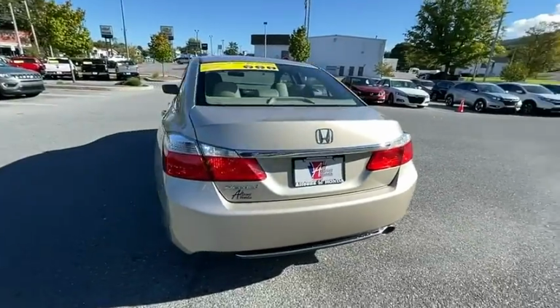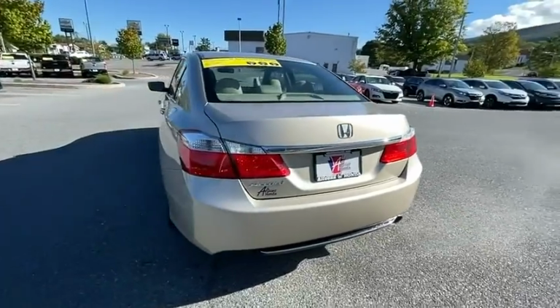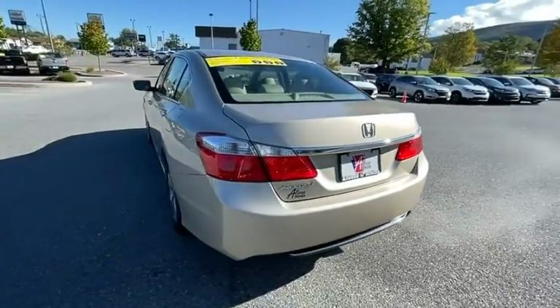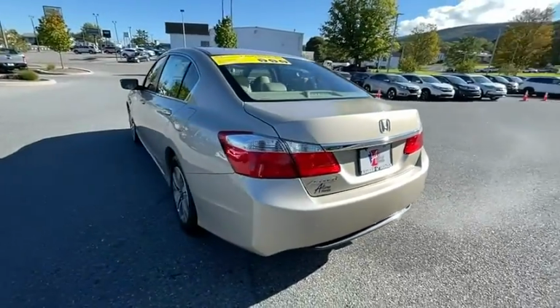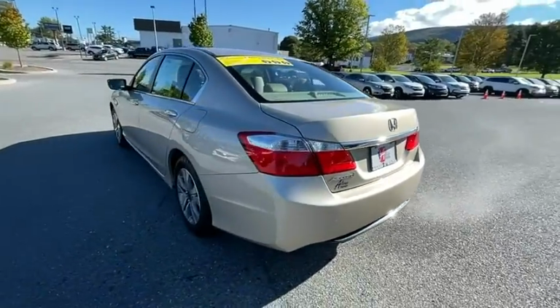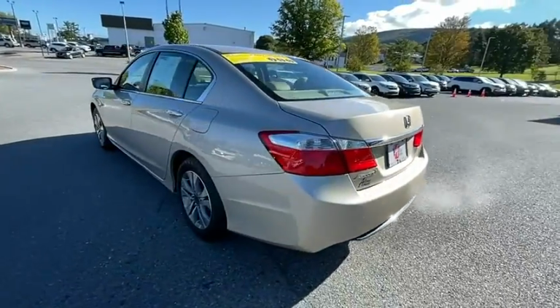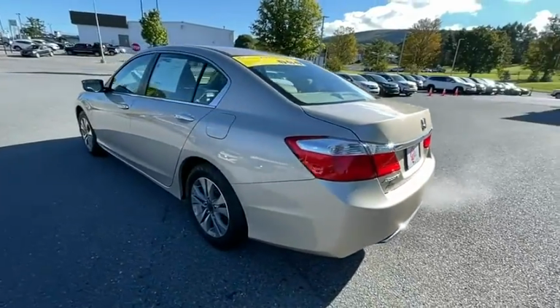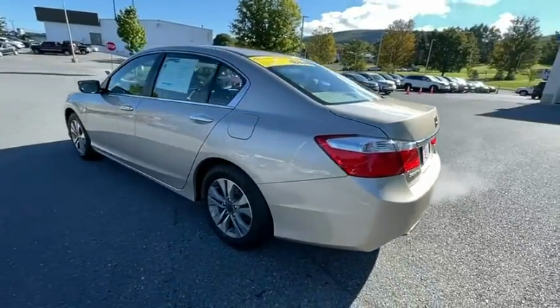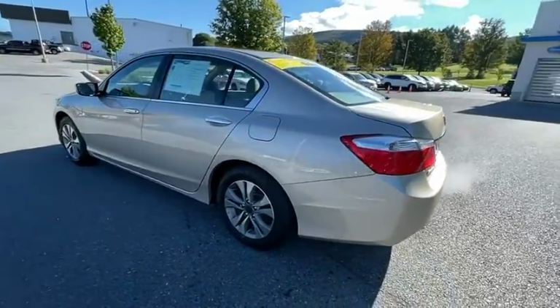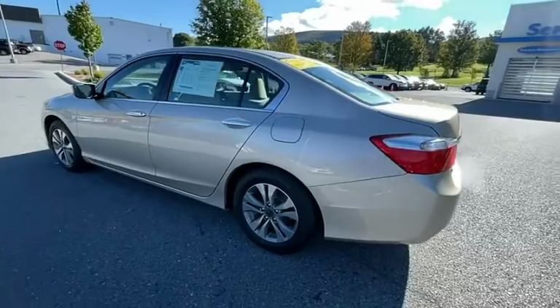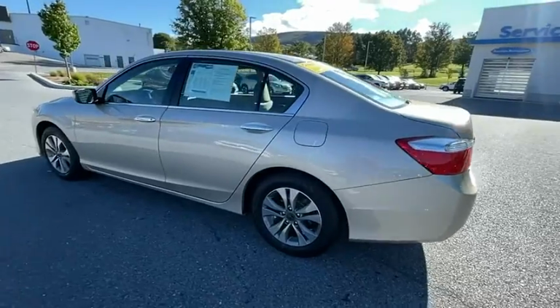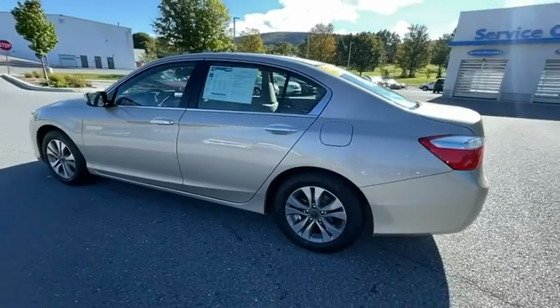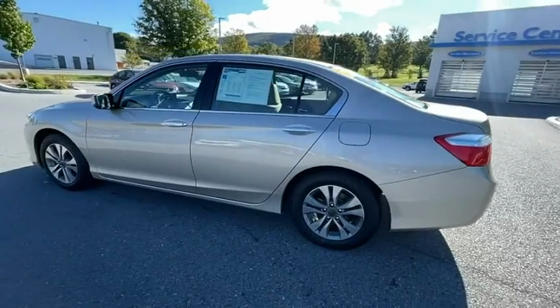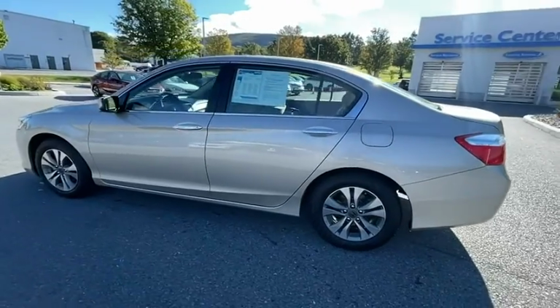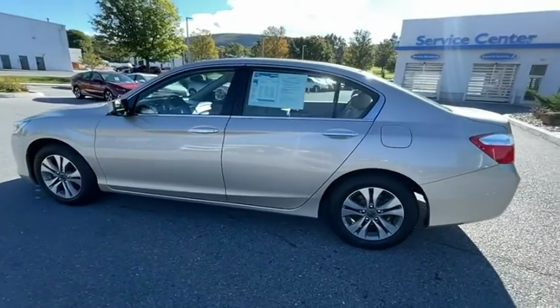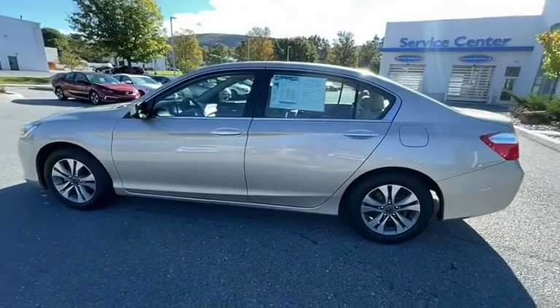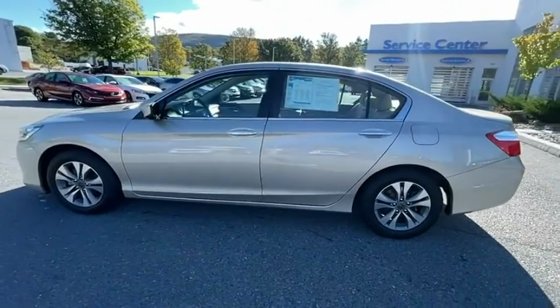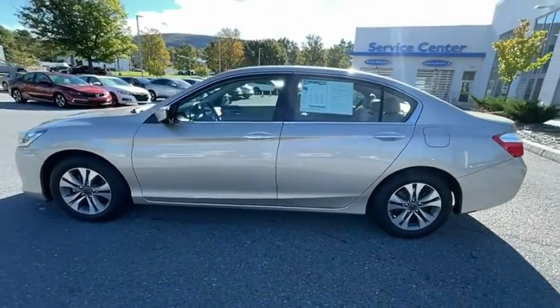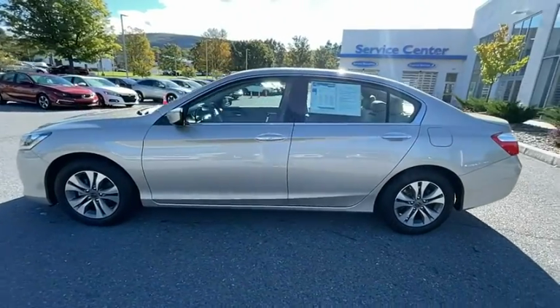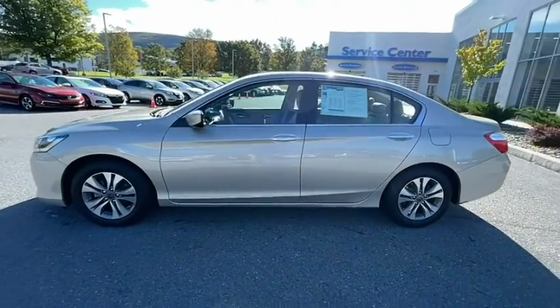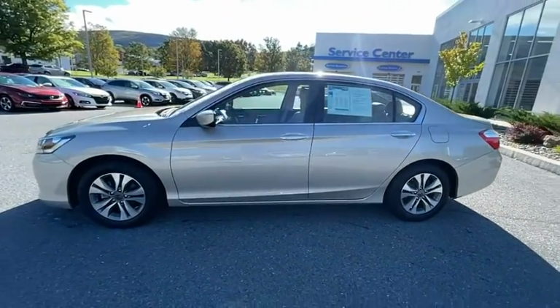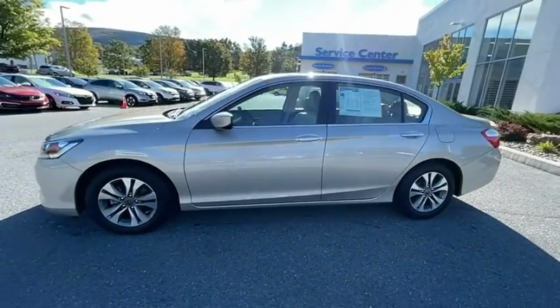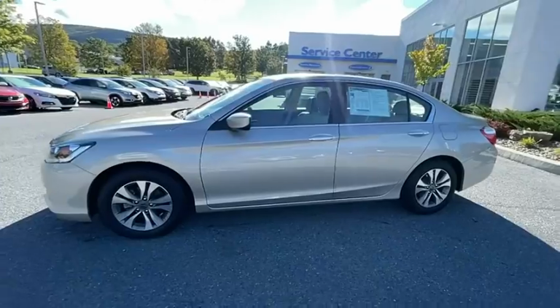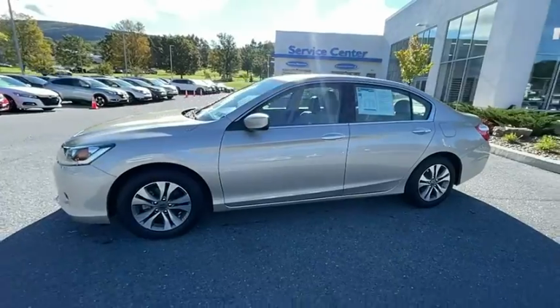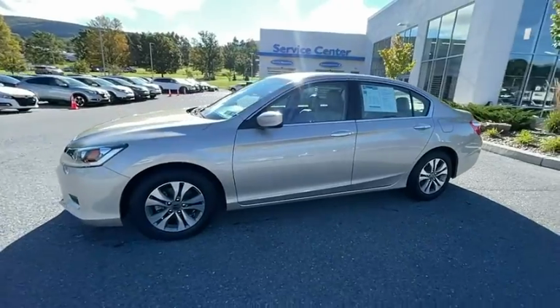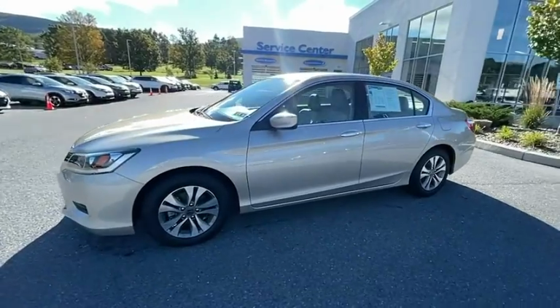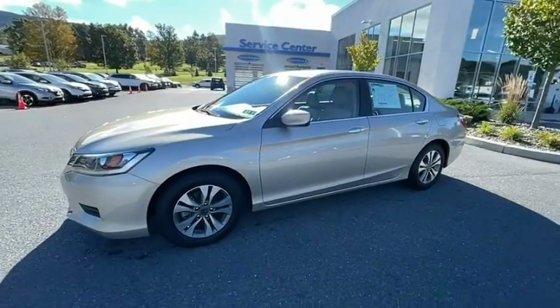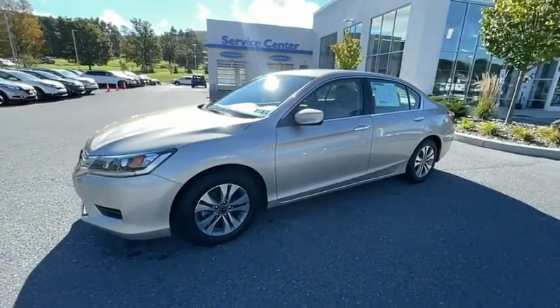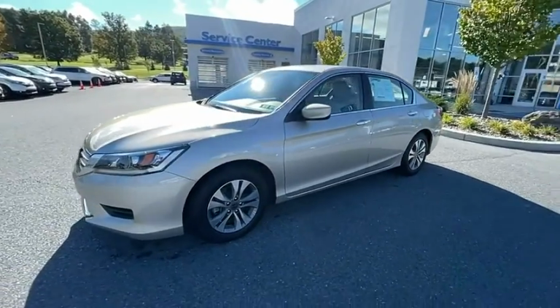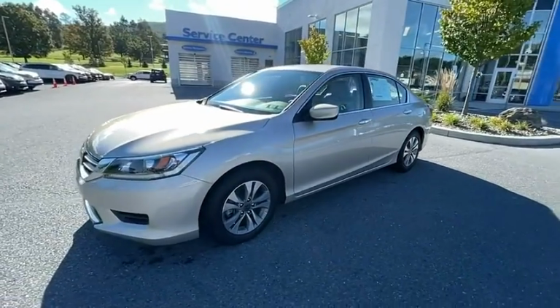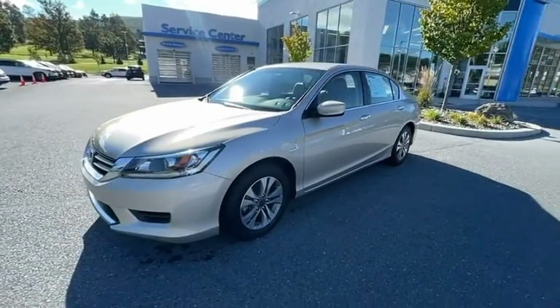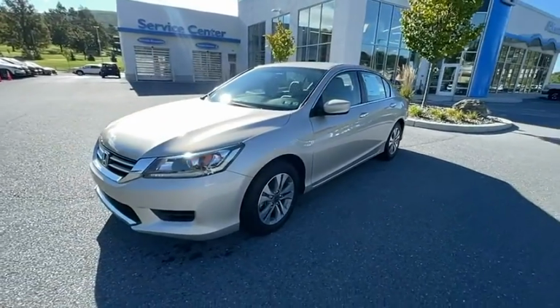Traction control, dual airbags, one owner, alloy wheels, power steering, four-wheel disc brakes, rear window defroster, power windows, CD player, security system.